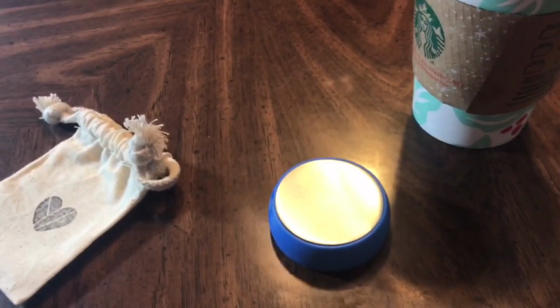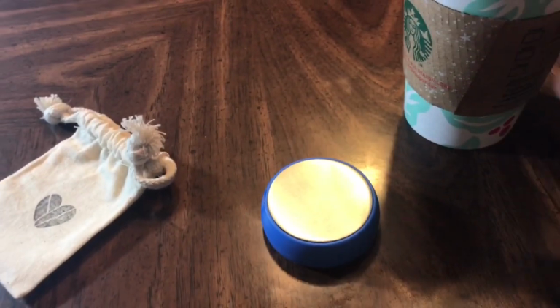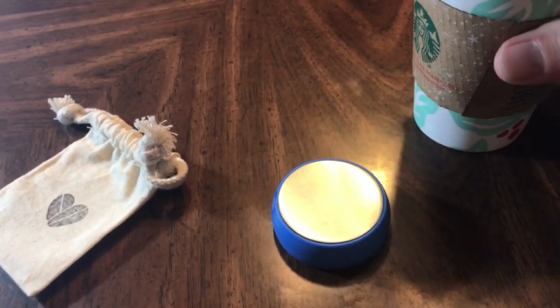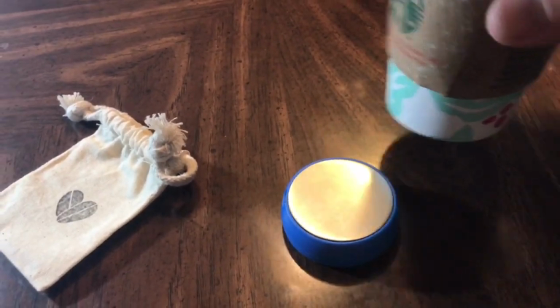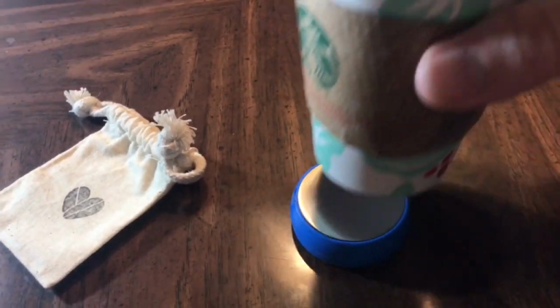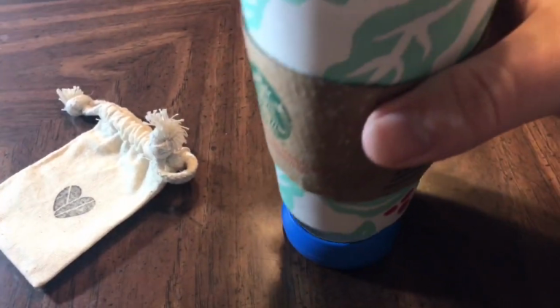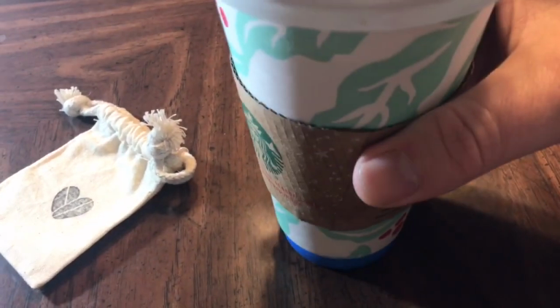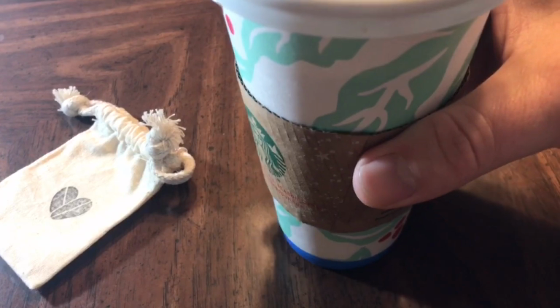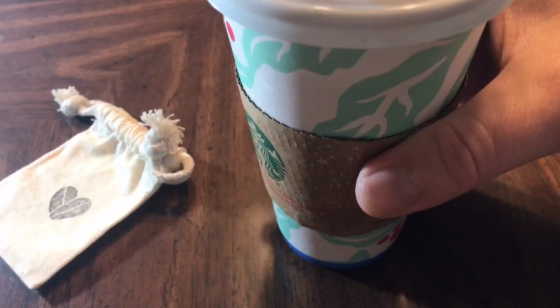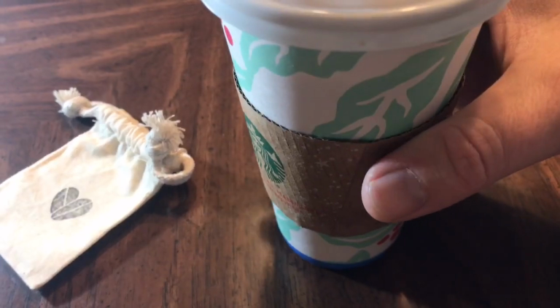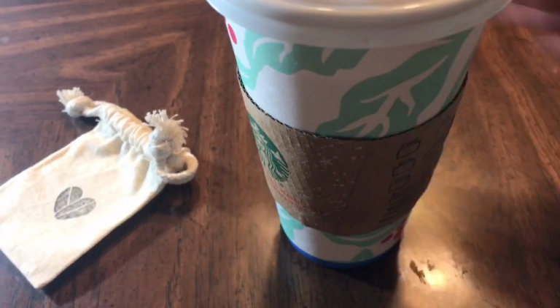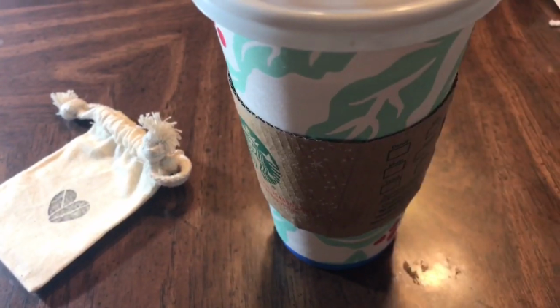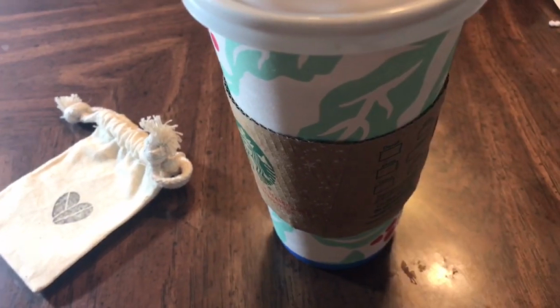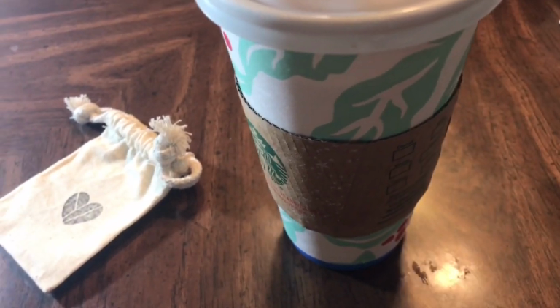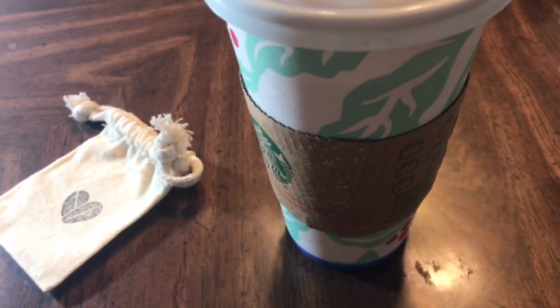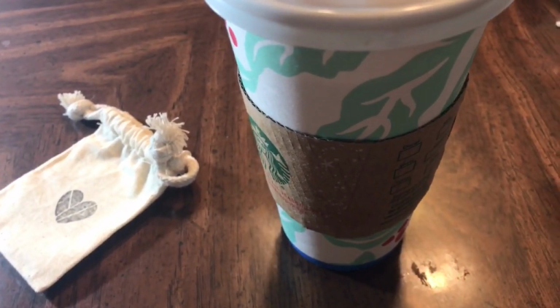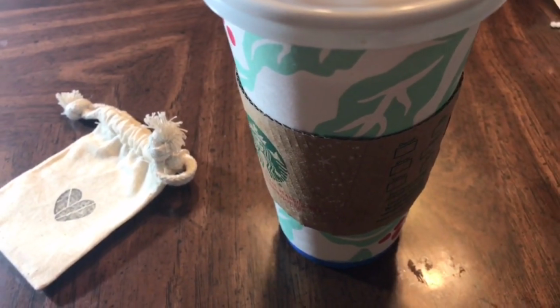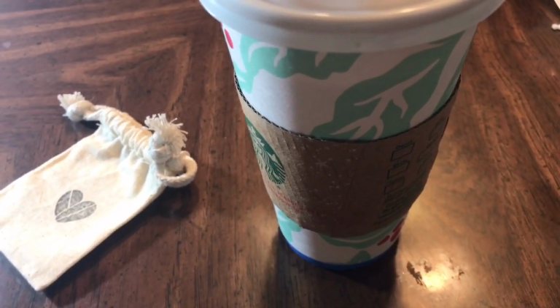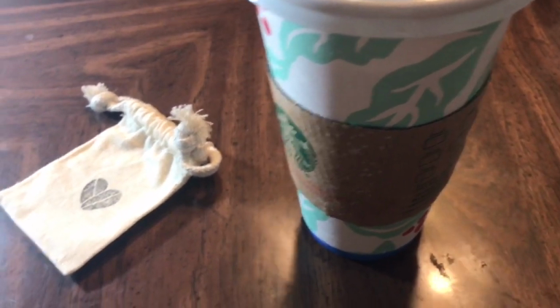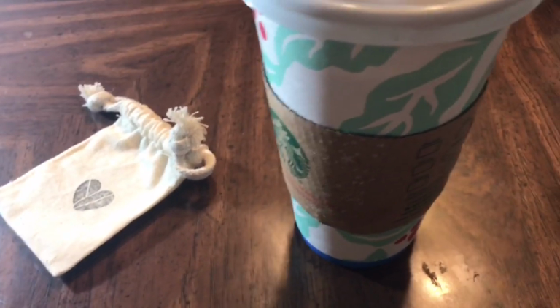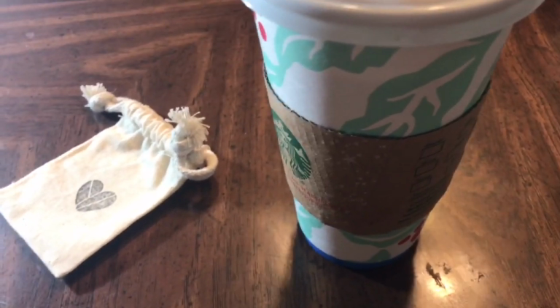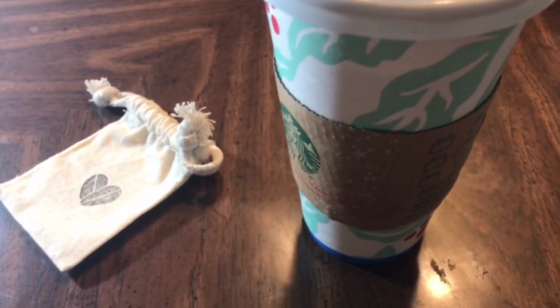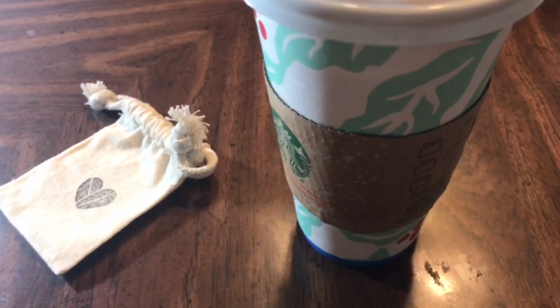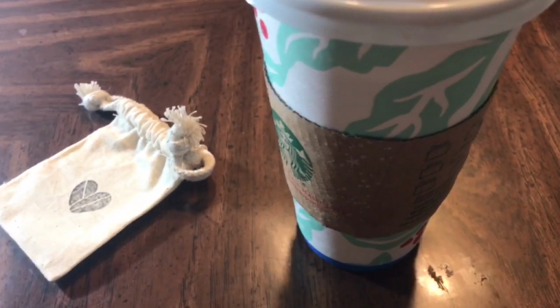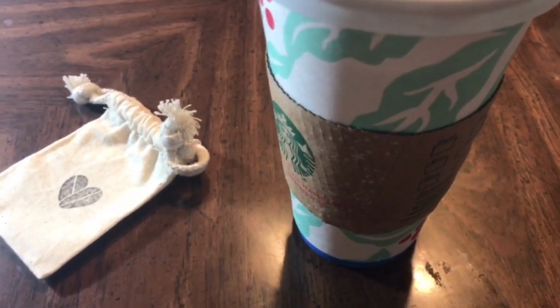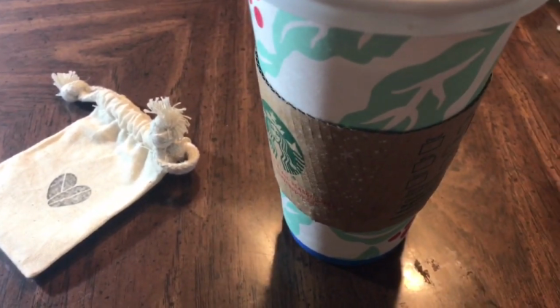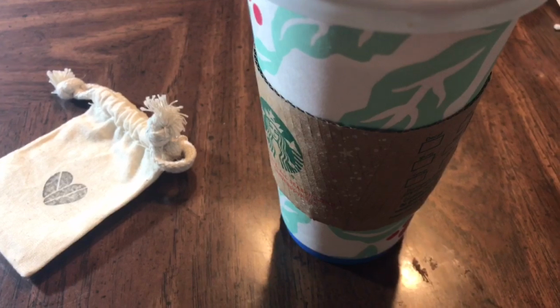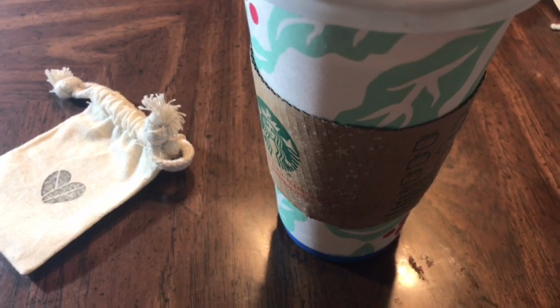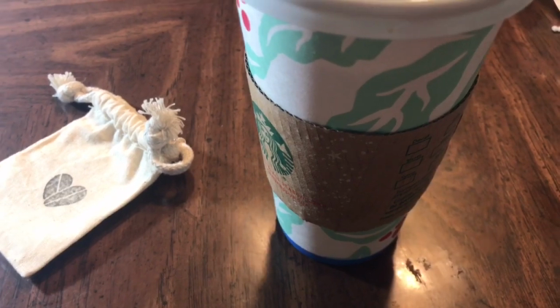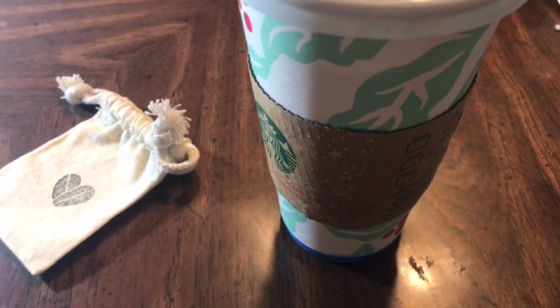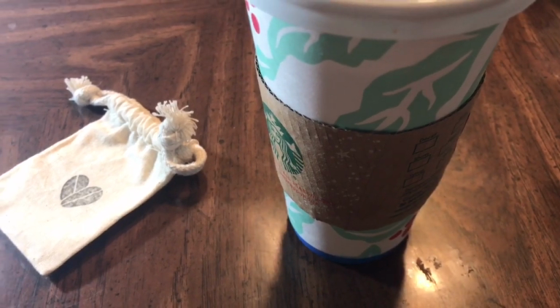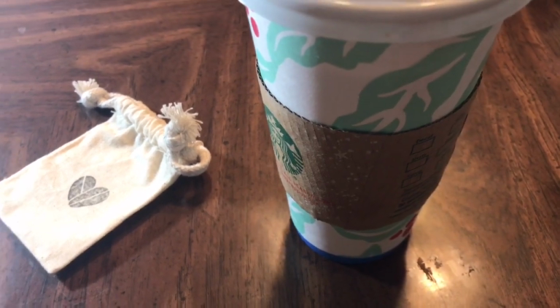Set it right there. Set your coffee on top of it just like so, including even a regular coffee cup, and it keeps it from getting too cold.